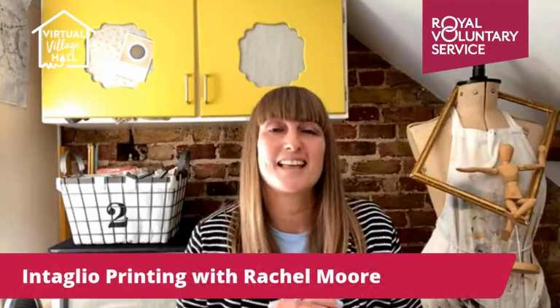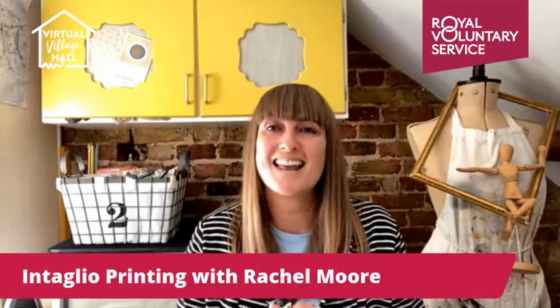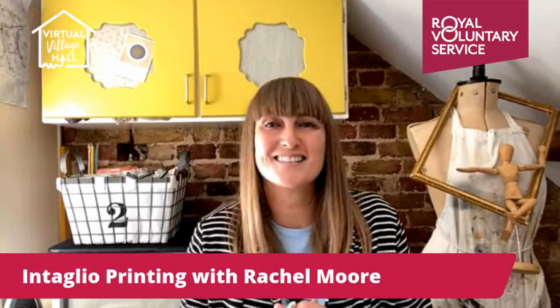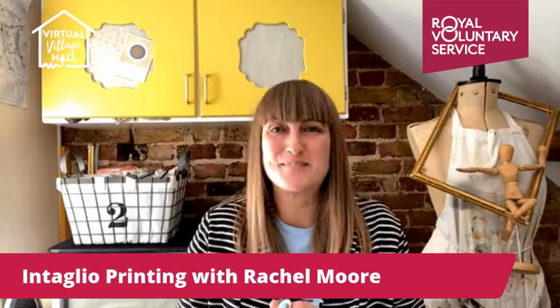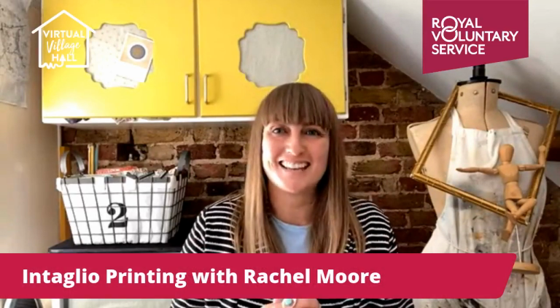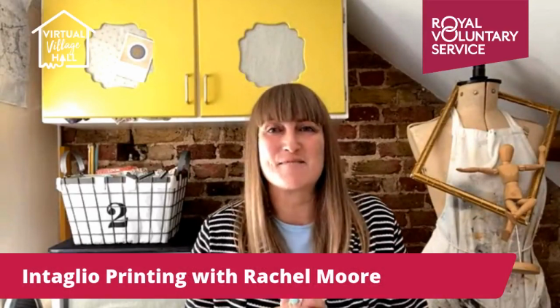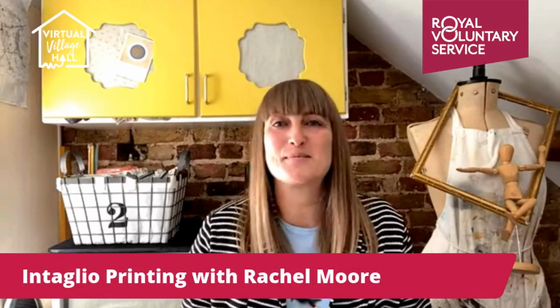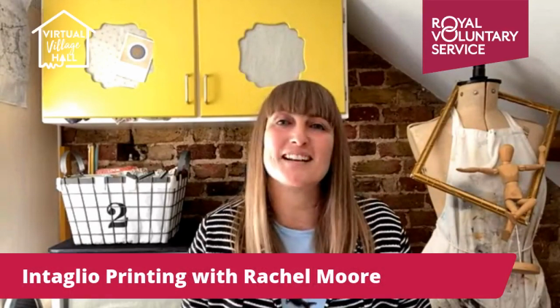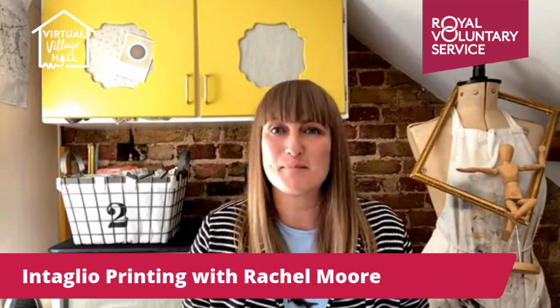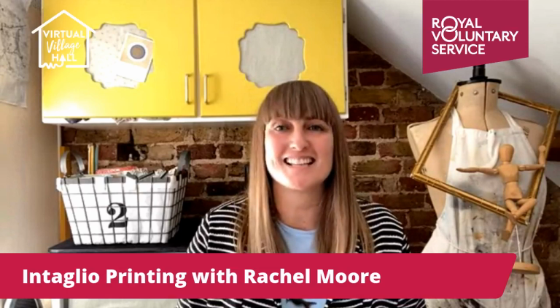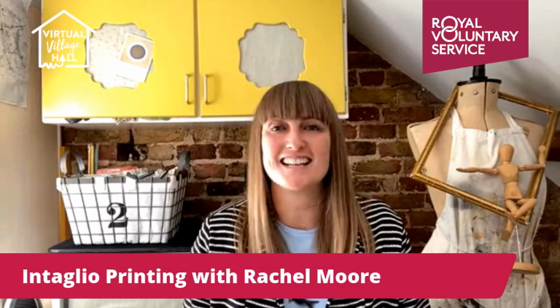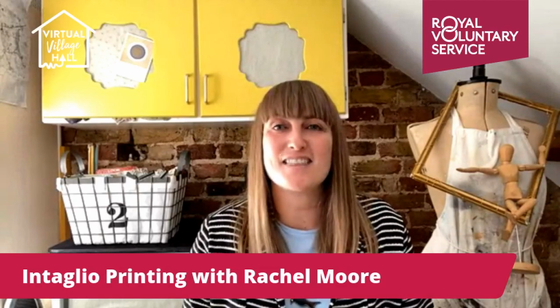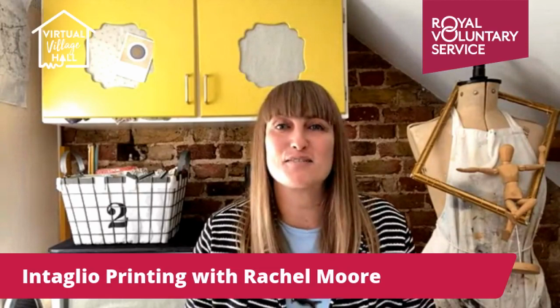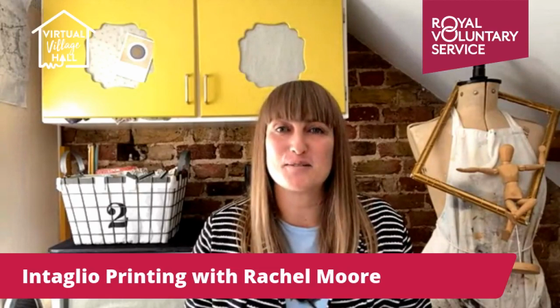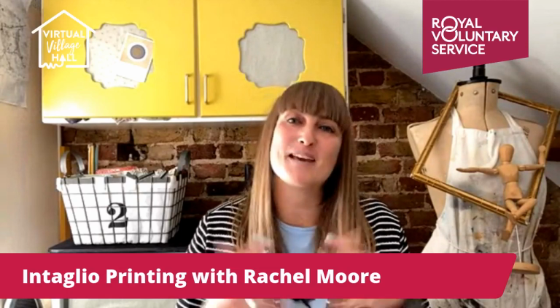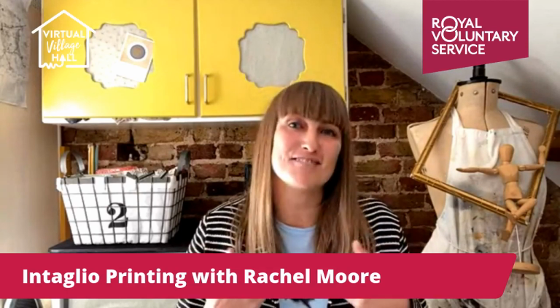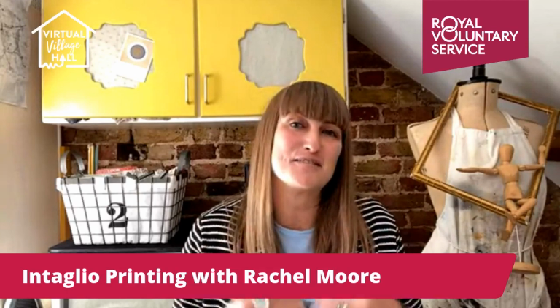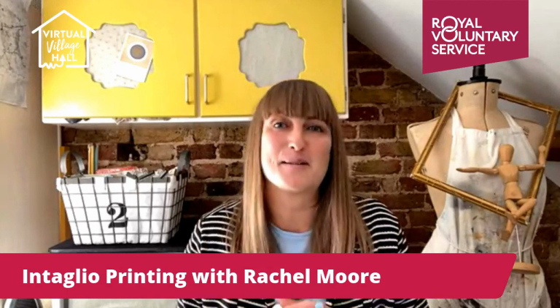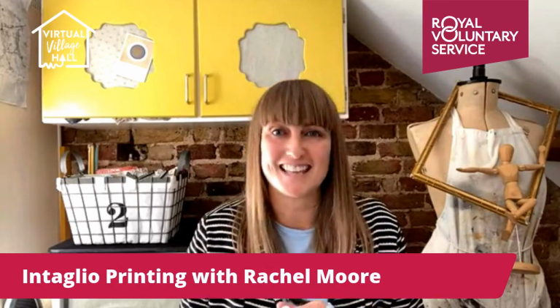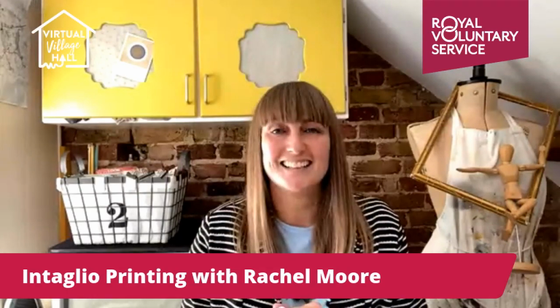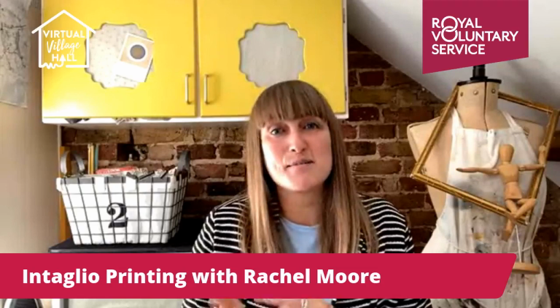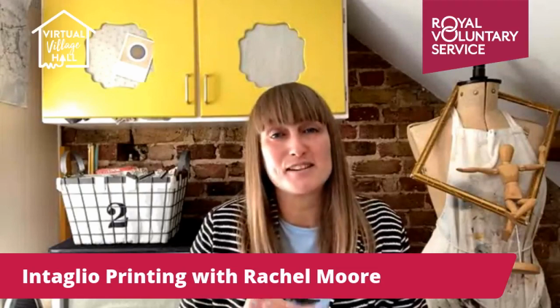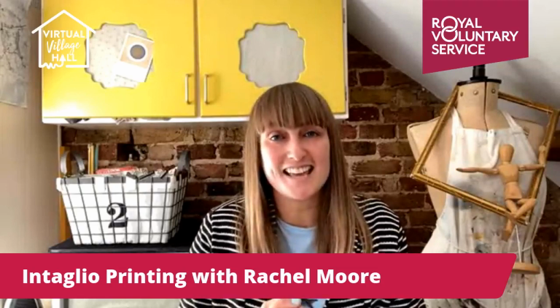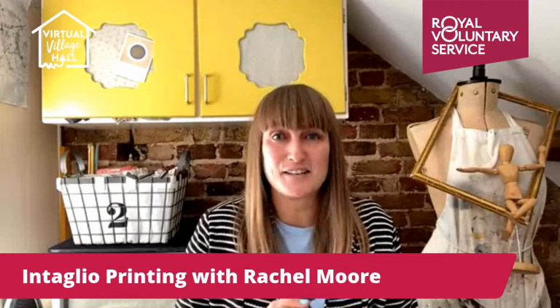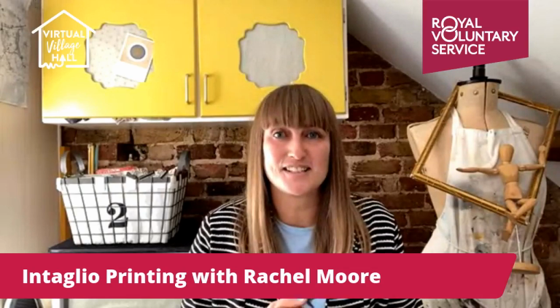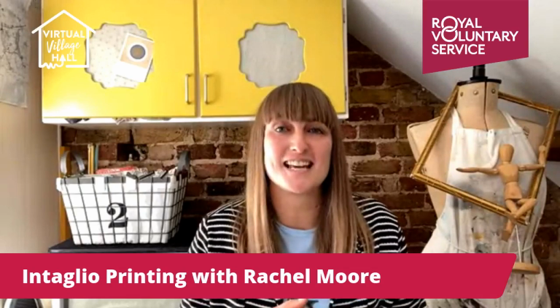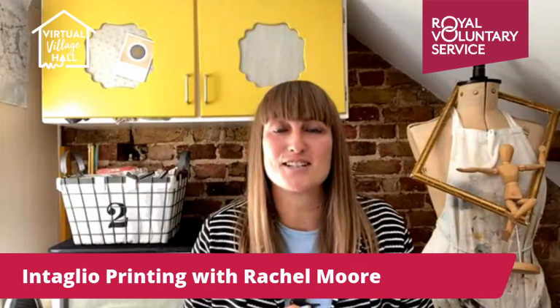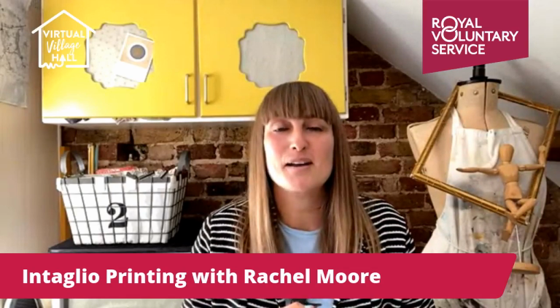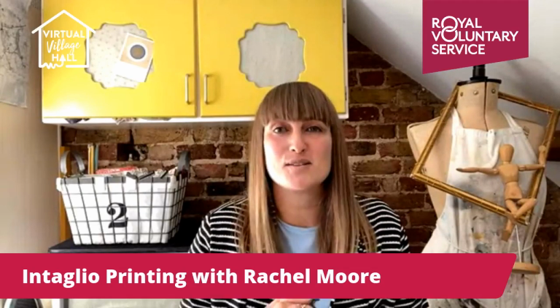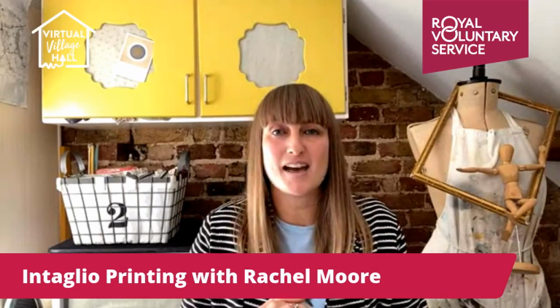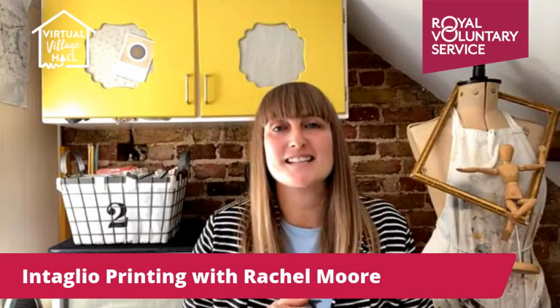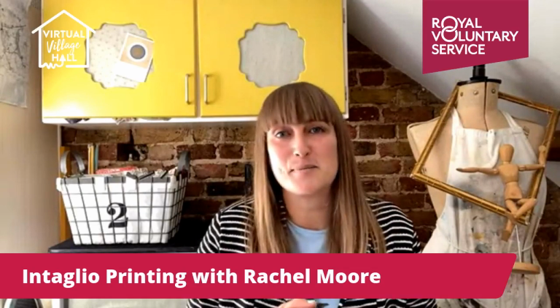Hello, good morning and welcome to another printmaking session at the Virtual Village Hall with me, Rachel from iPrinted That. I hope you're really well today and looking forward to today's workshop which is all about intaglio prints.